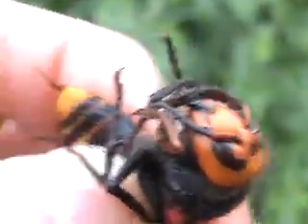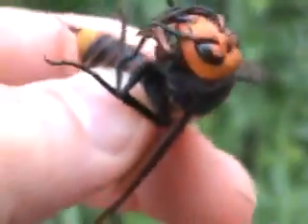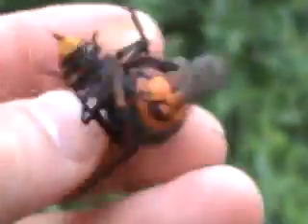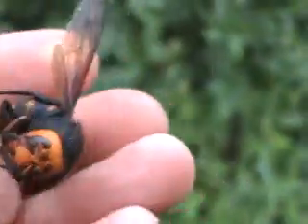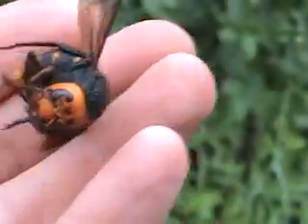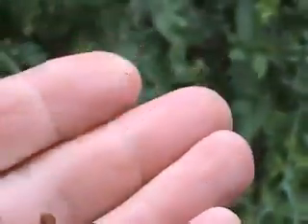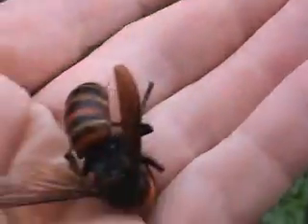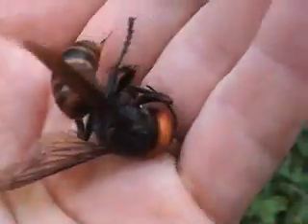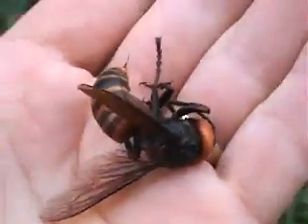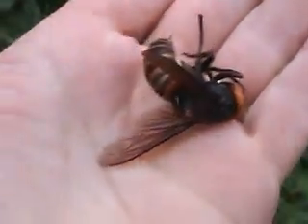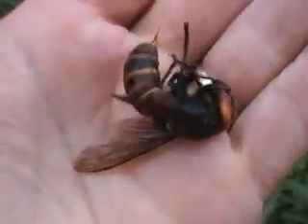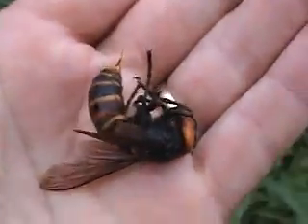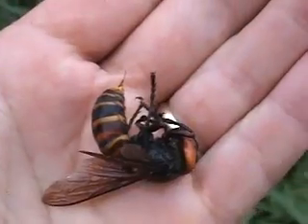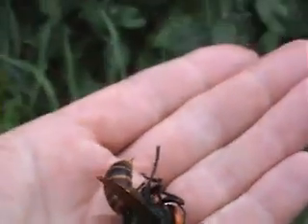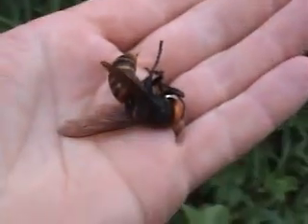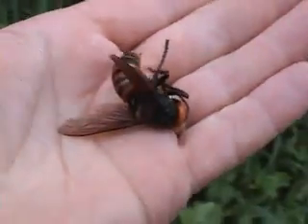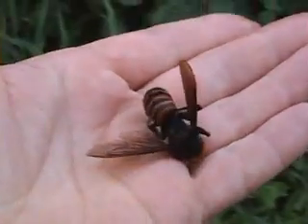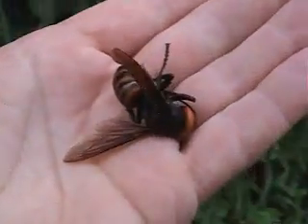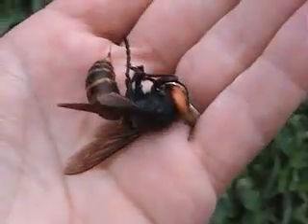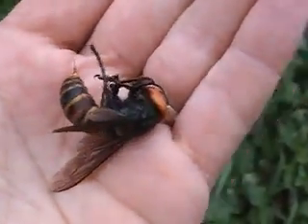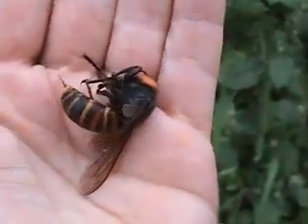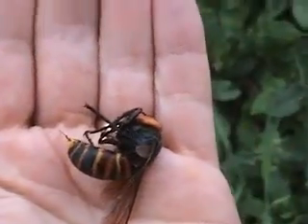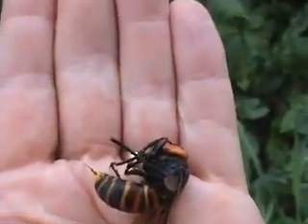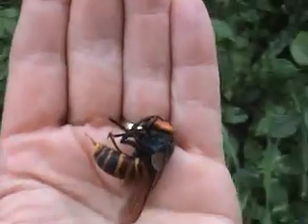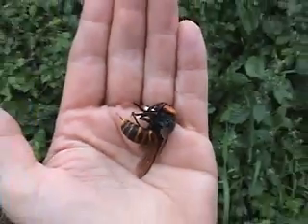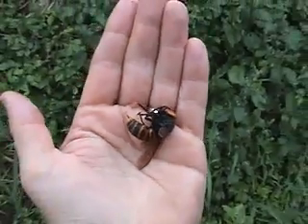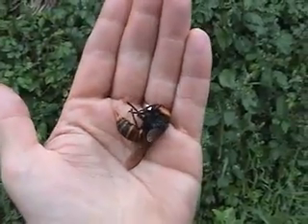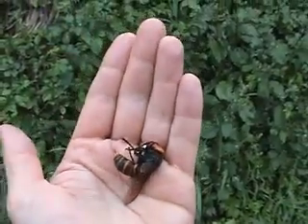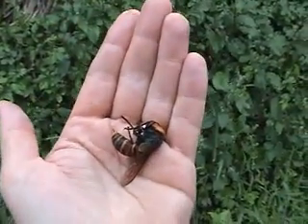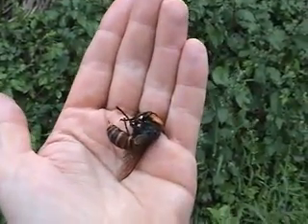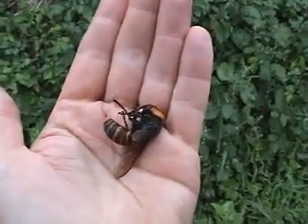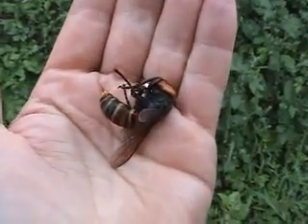I'm going to go ahead and just put it in my hand here — hopefully I won't sting myself with it. Look at that thing in my palm. That is one formidable, large hornet. I certainly wouldn't want to have a swarm of these chasing me.